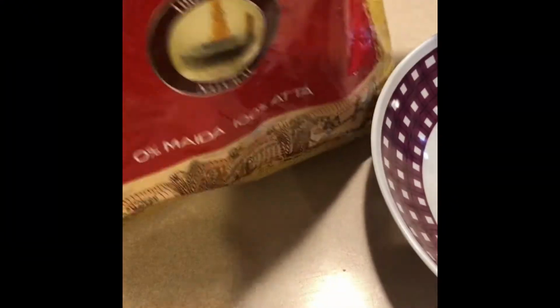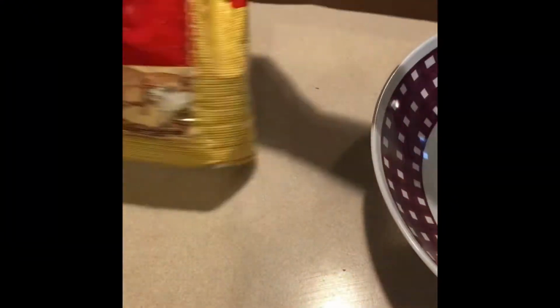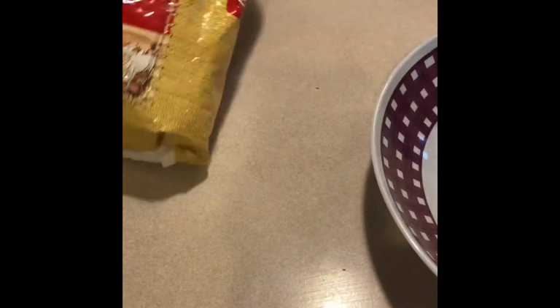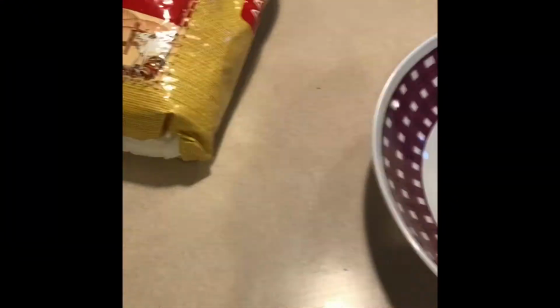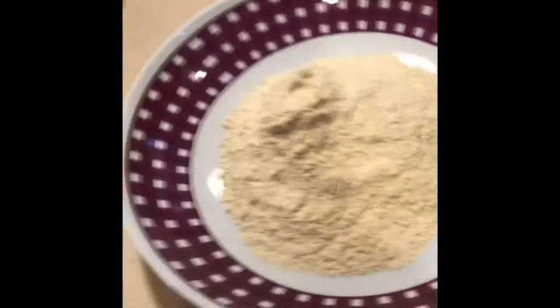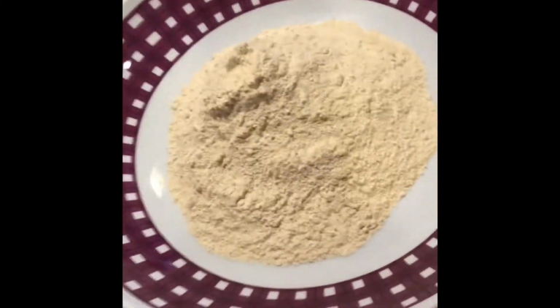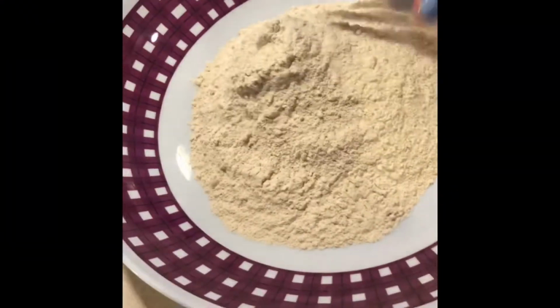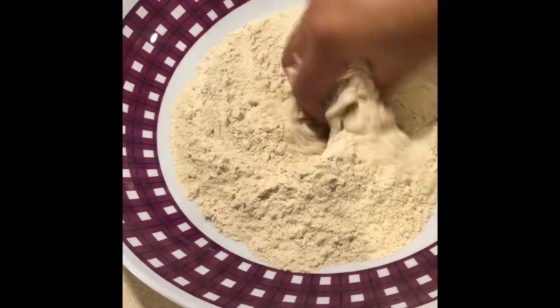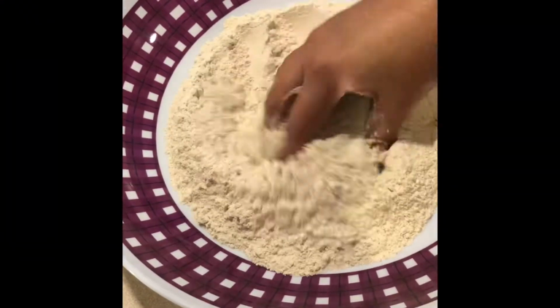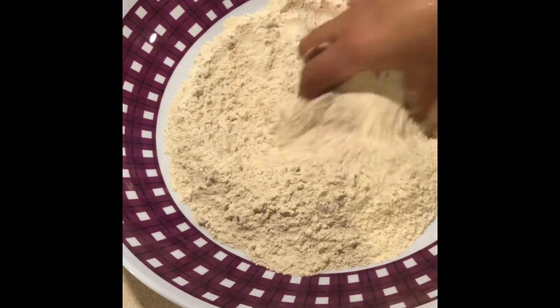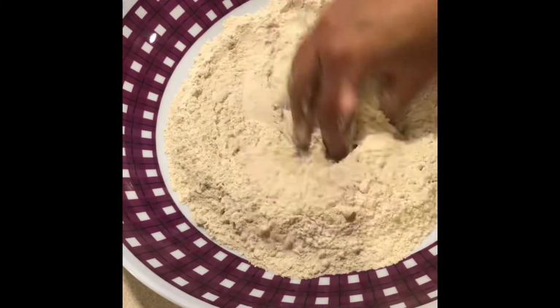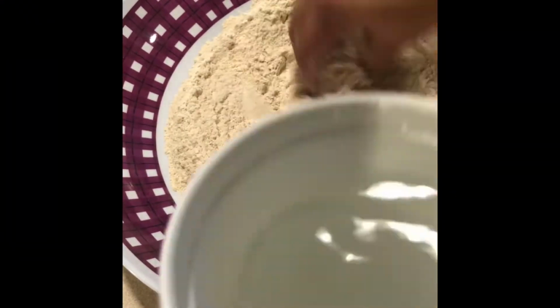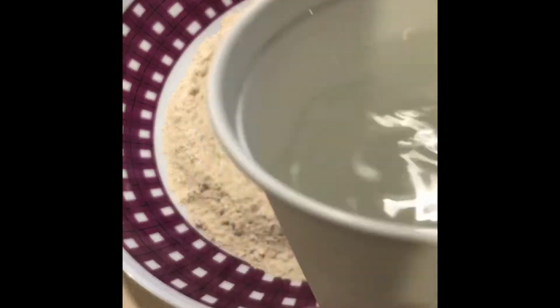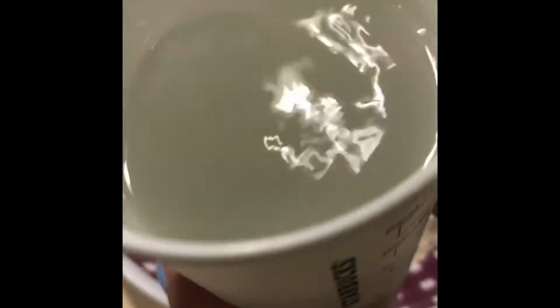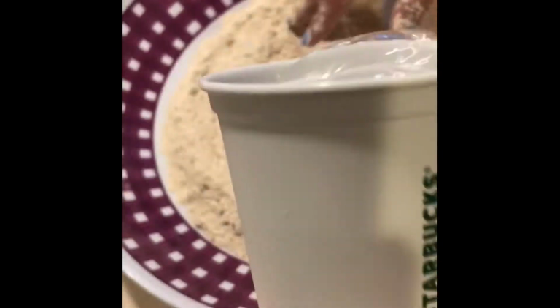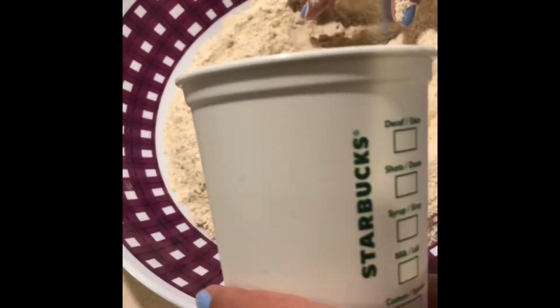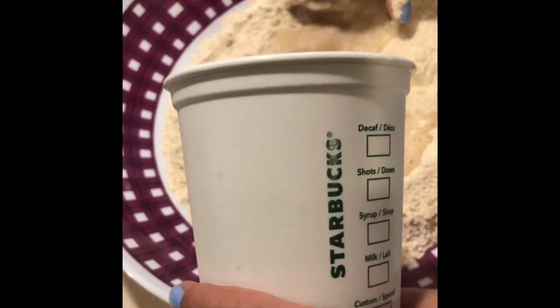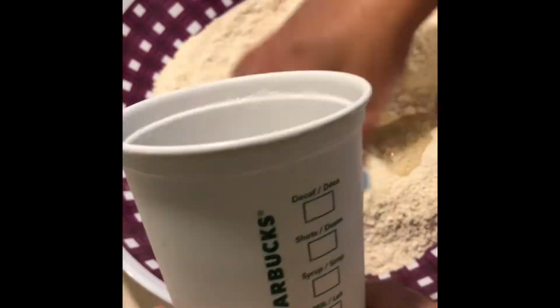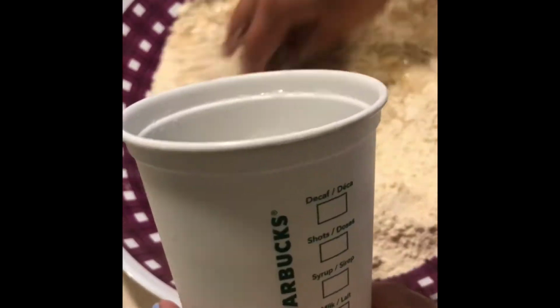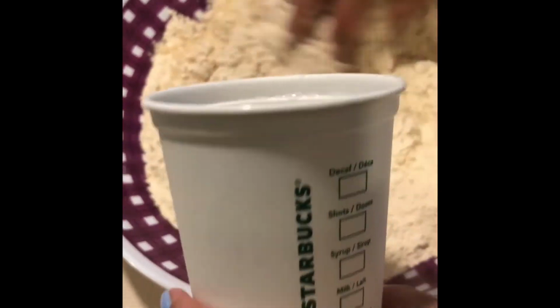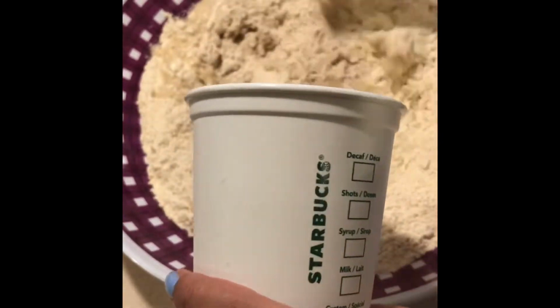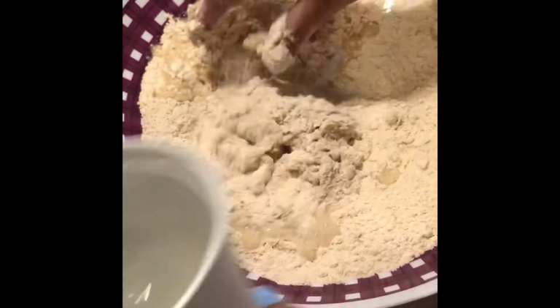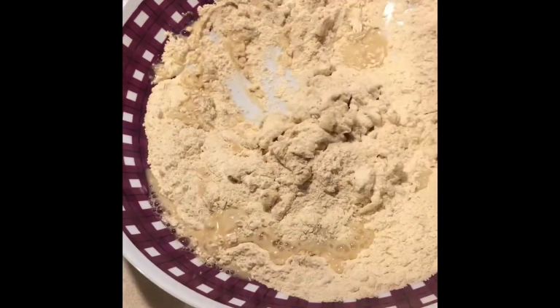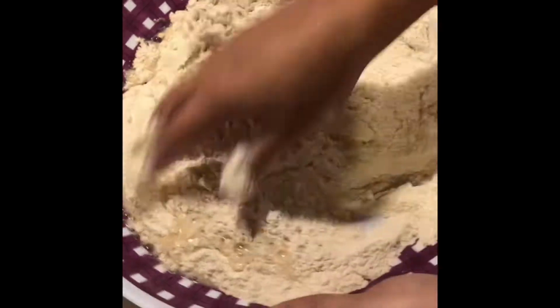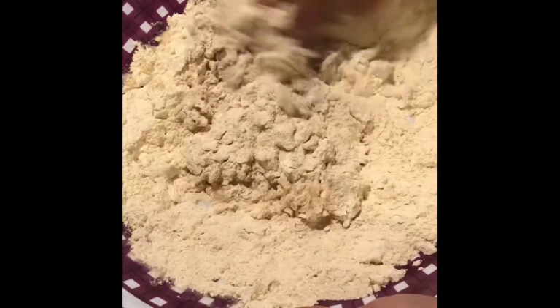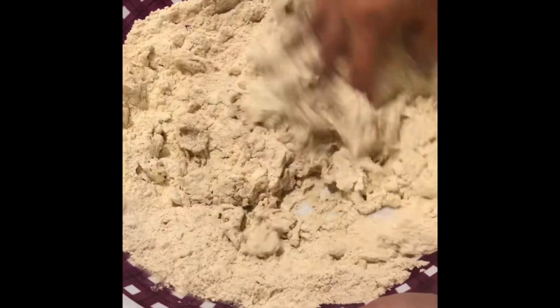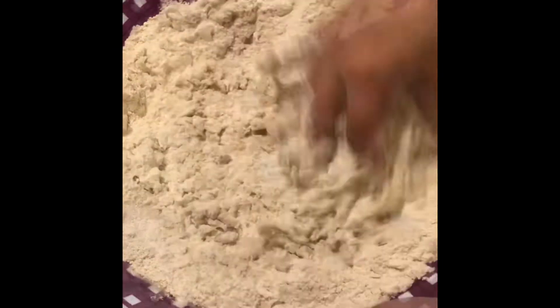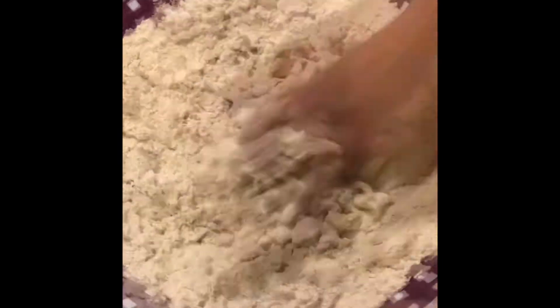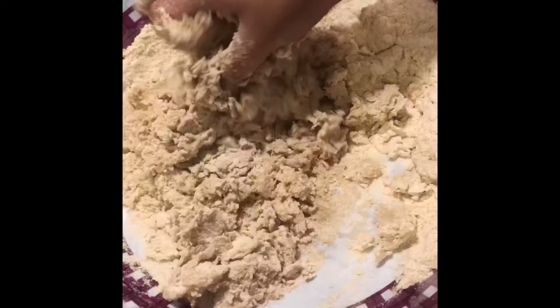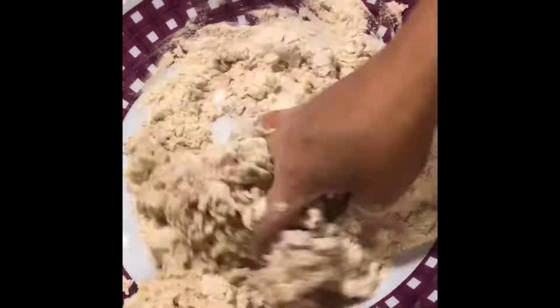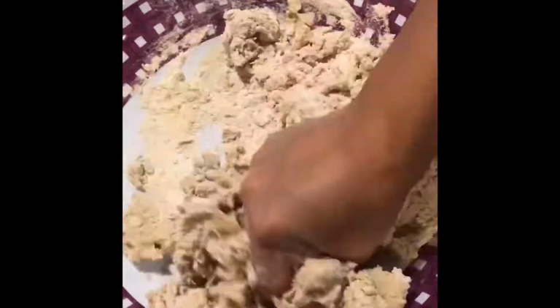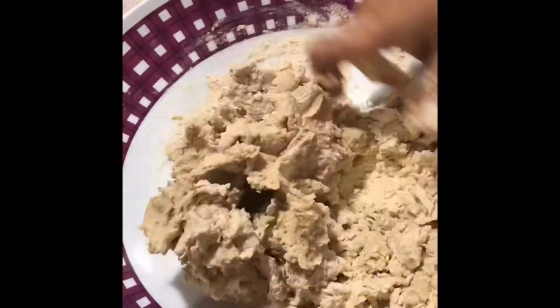Start by kneading a soft dough using whole wheat flour with some warm water, and make sure to give it a quick 10 minute rest in an airtight container, or you can also wrap it up in a plastic bag.